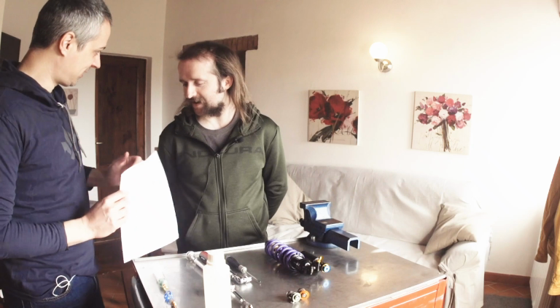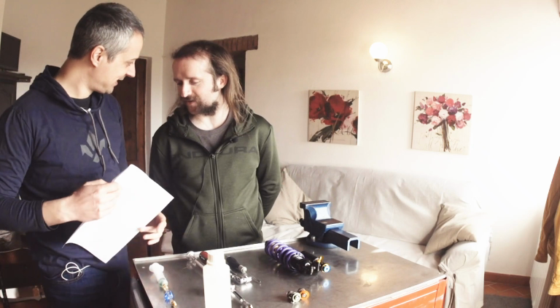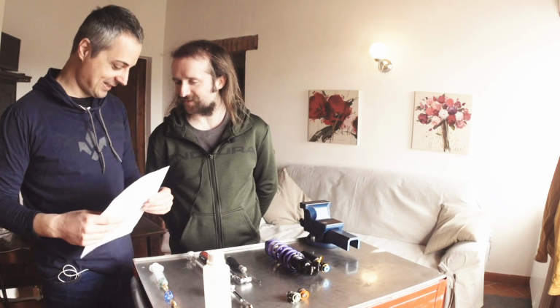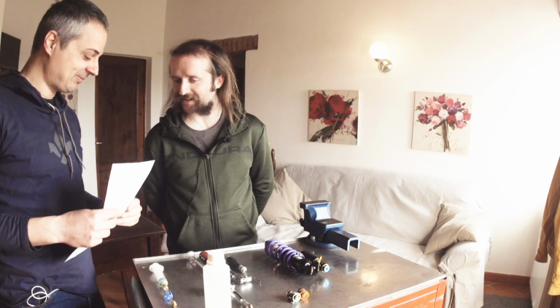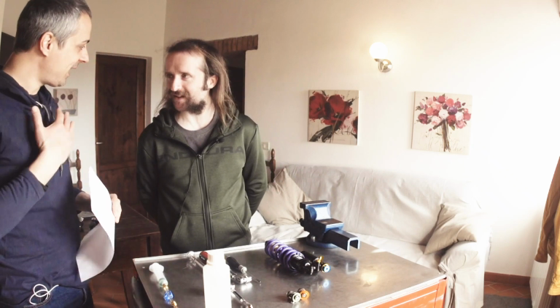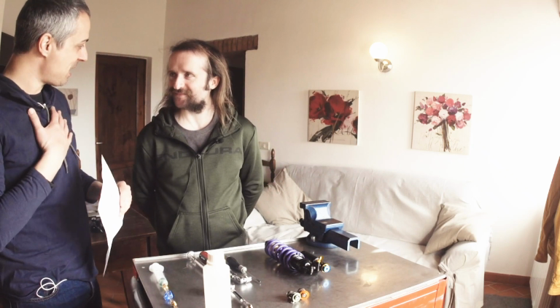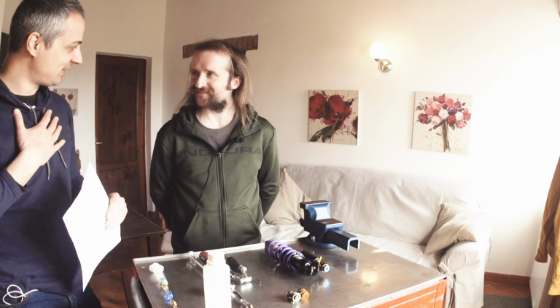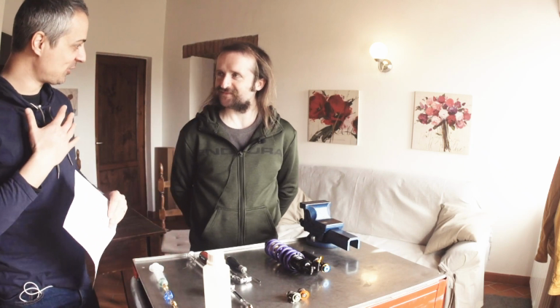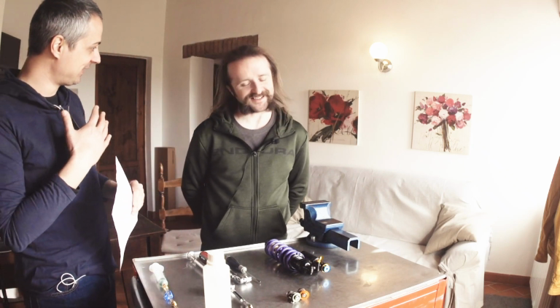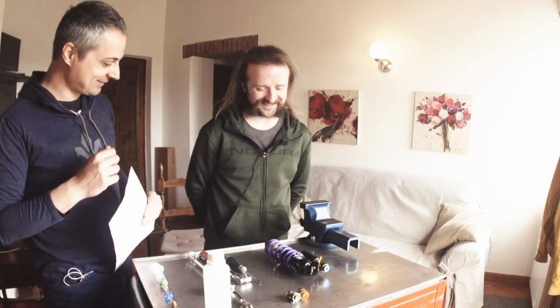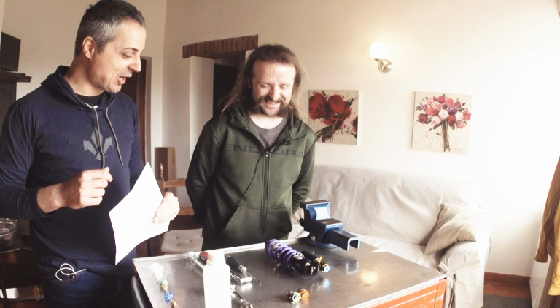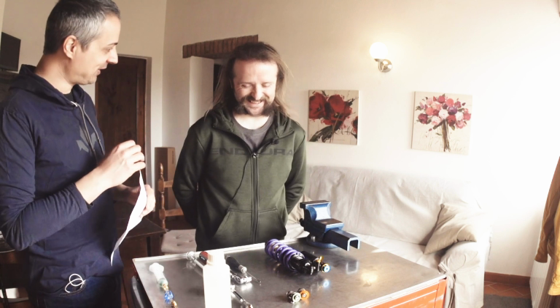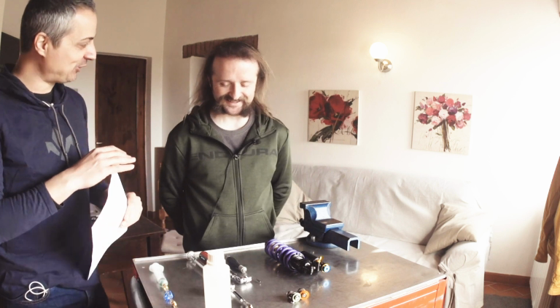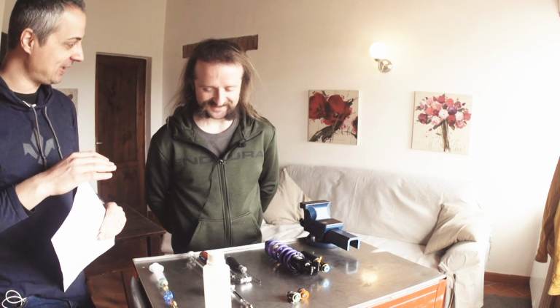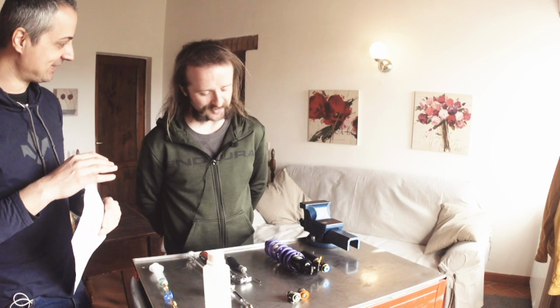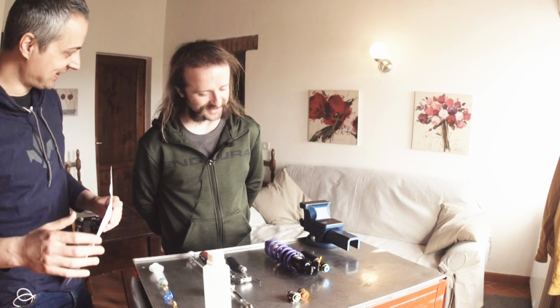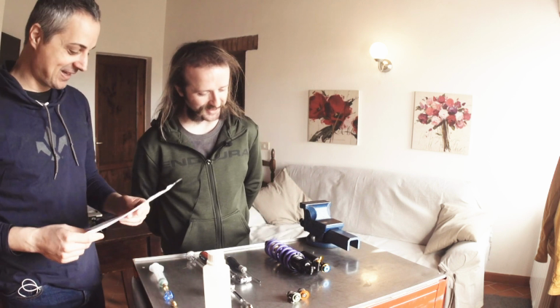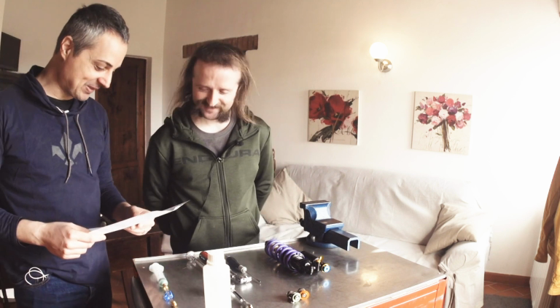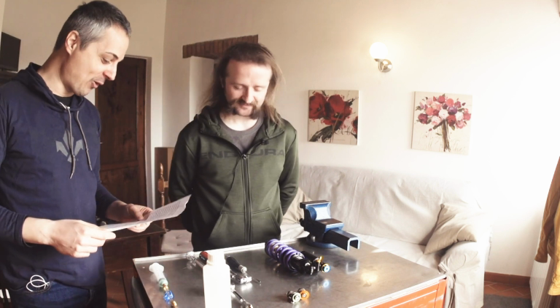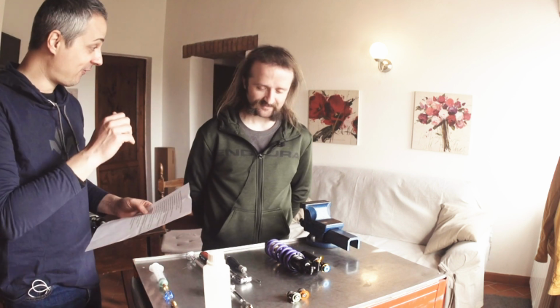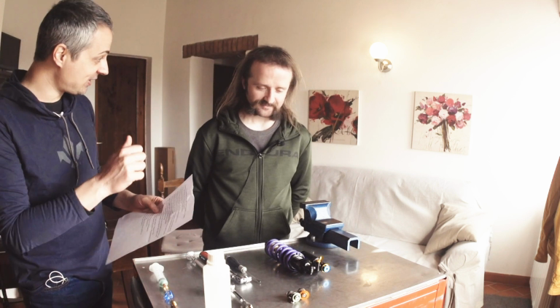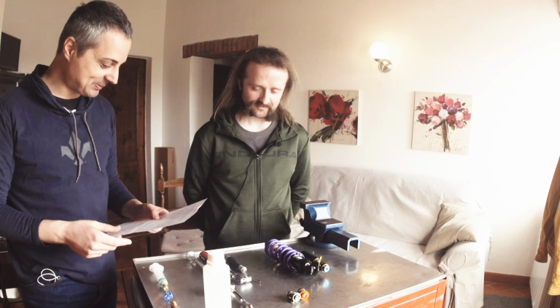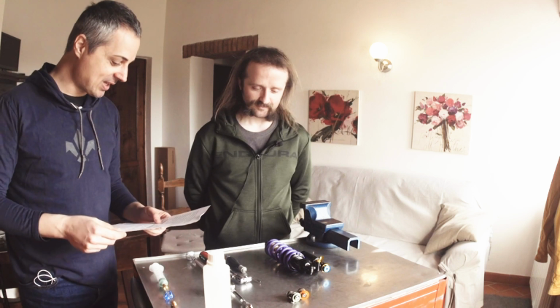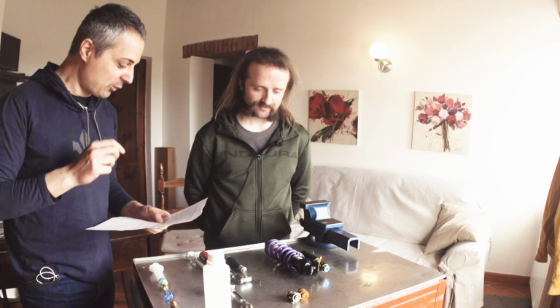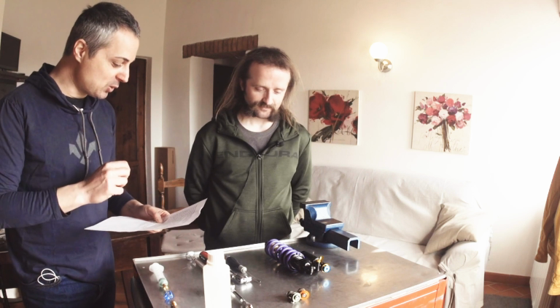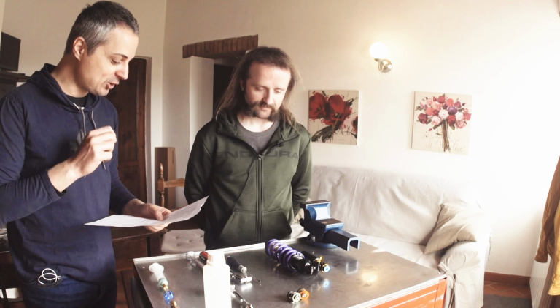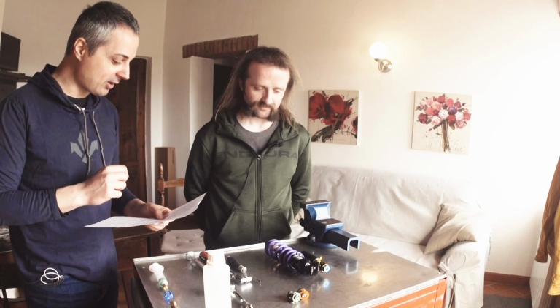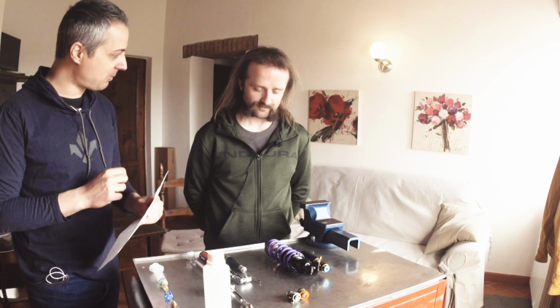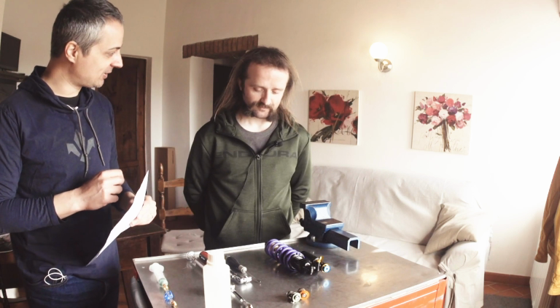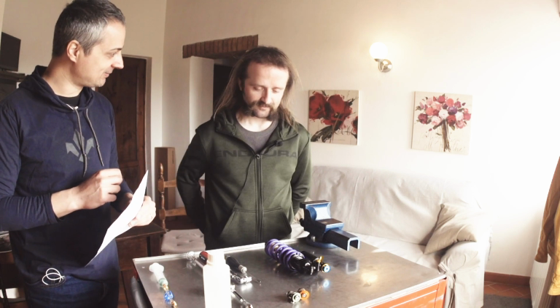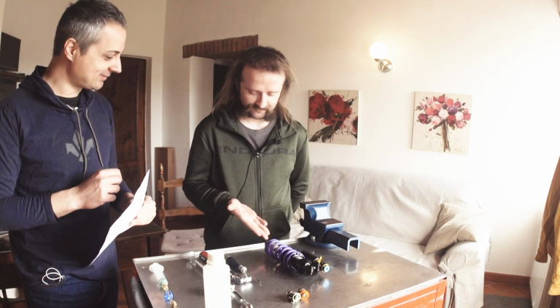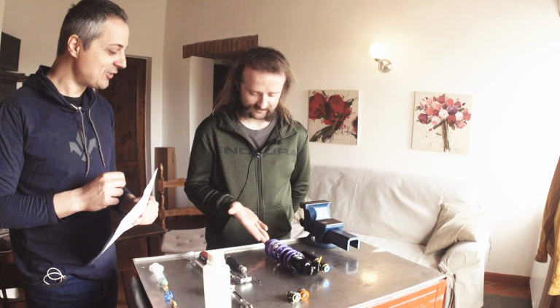They're in English, right? Yeah, but I'm the reader, so okay? Do you feel ready? I'm primed. Okay, so first step: remove the shock from the bicycle. Oh, done.